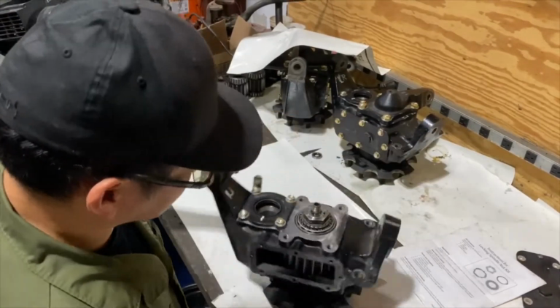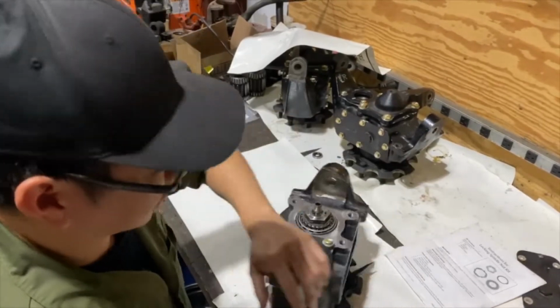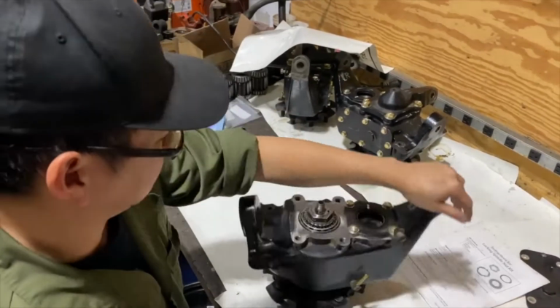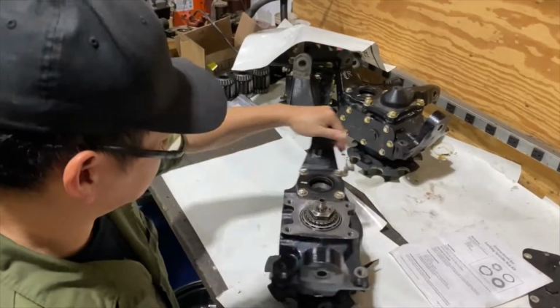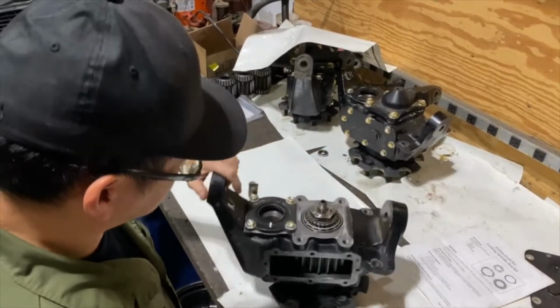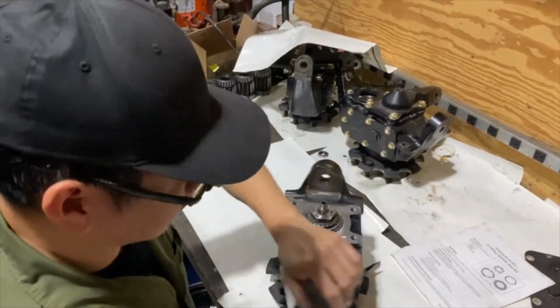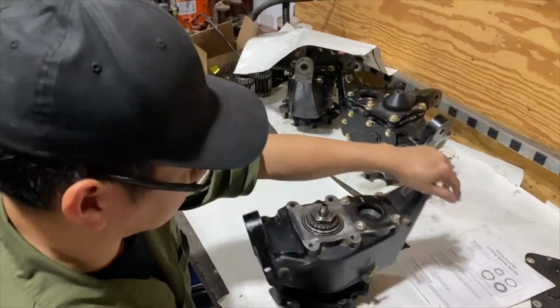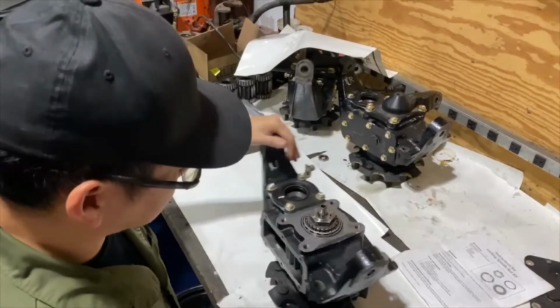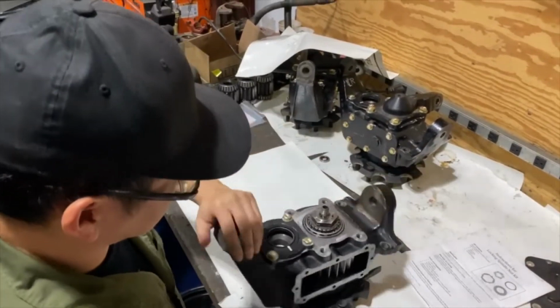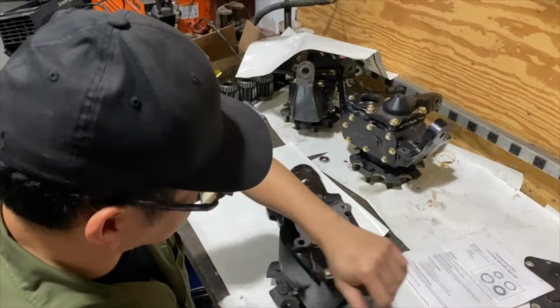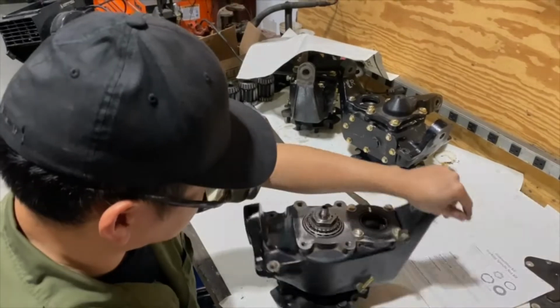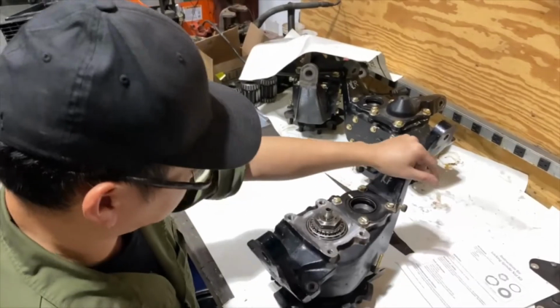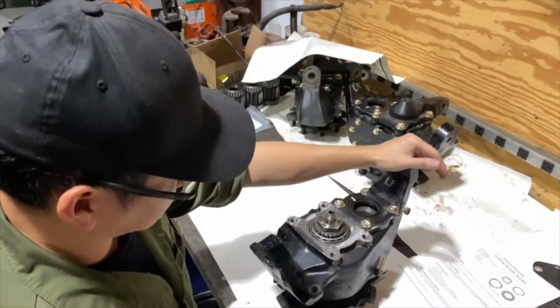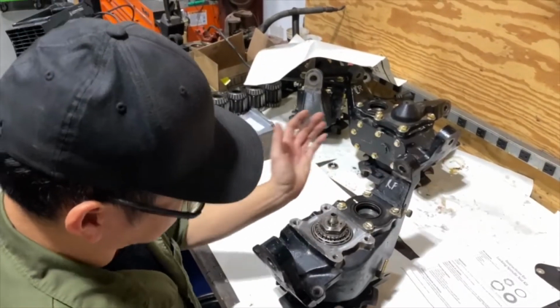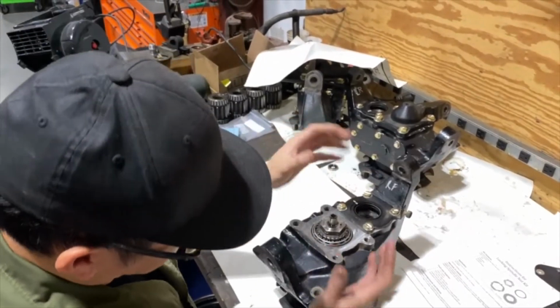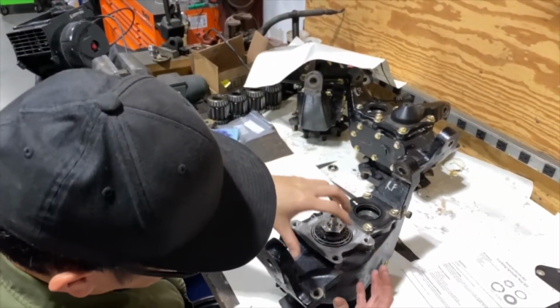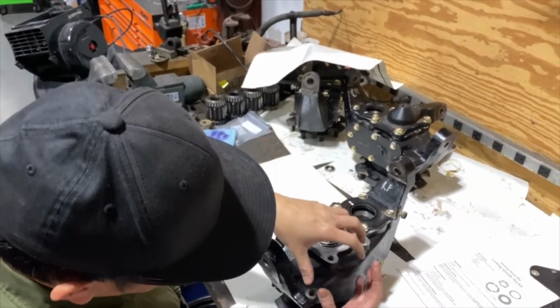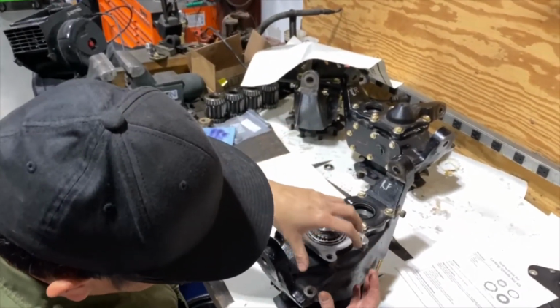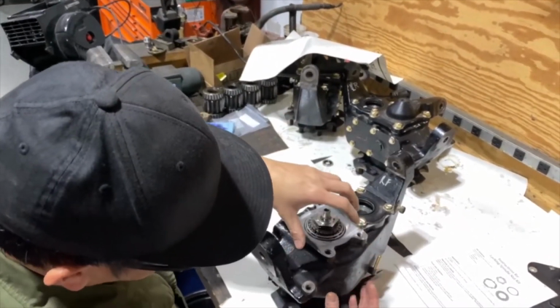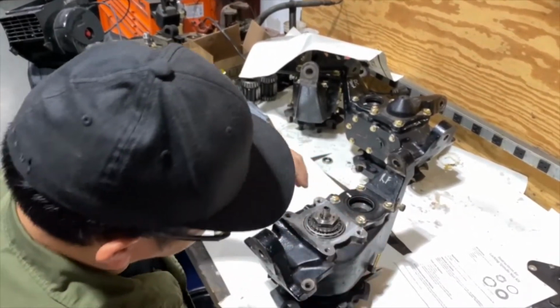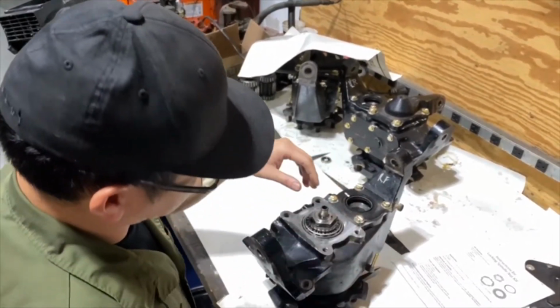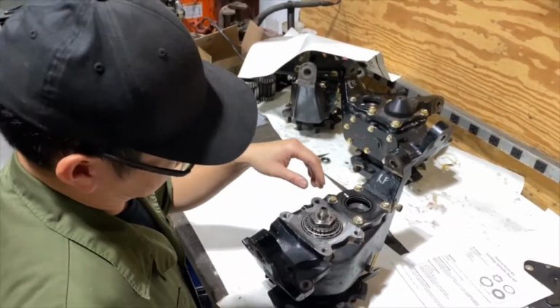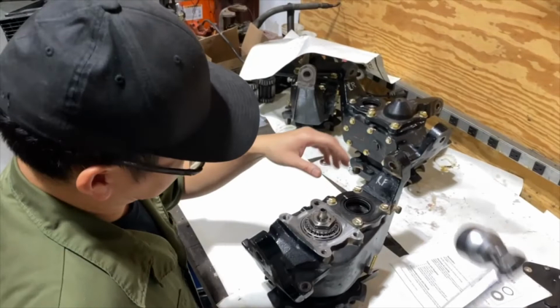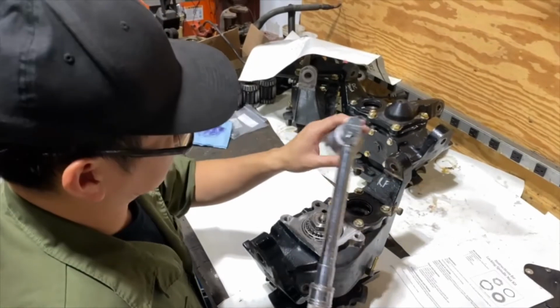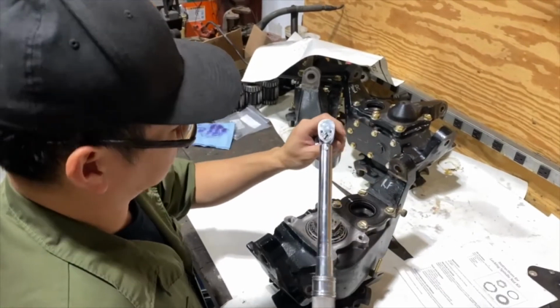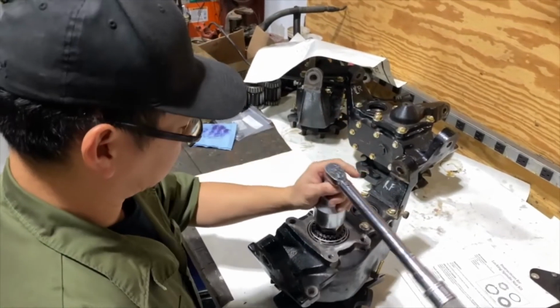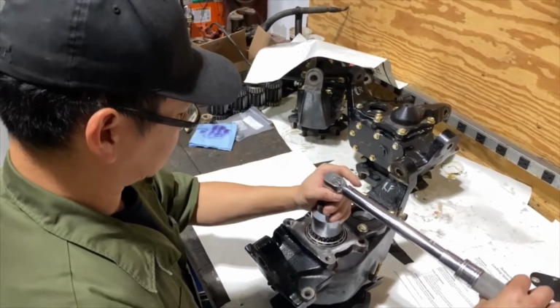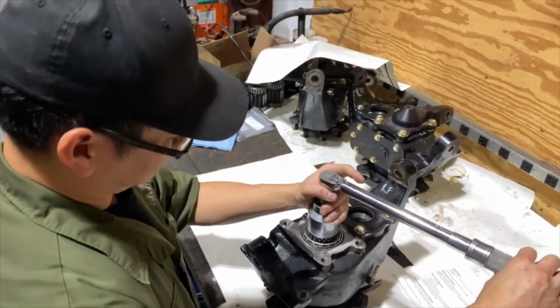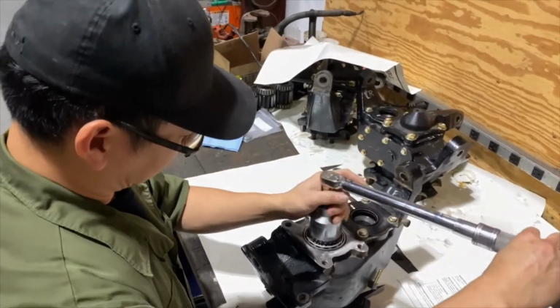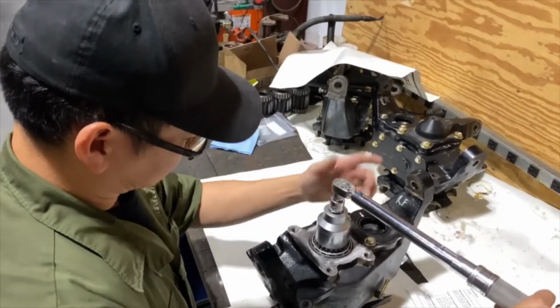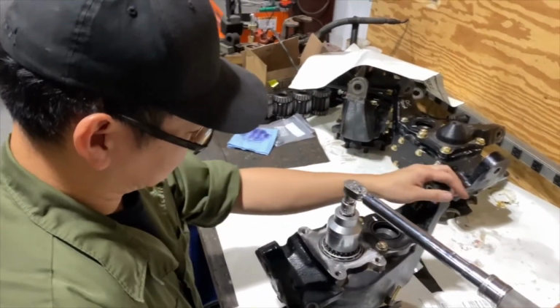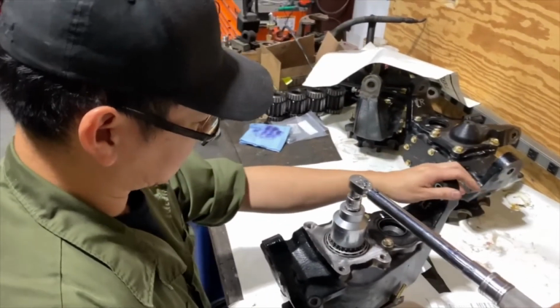It's a lot easier when it's done on the bench versus on the vehicle because the bearings are tapered and tend to slide away from each other. So when it's on the bench, gravity is a little bit on your side.